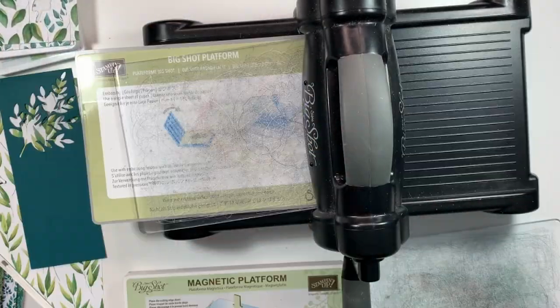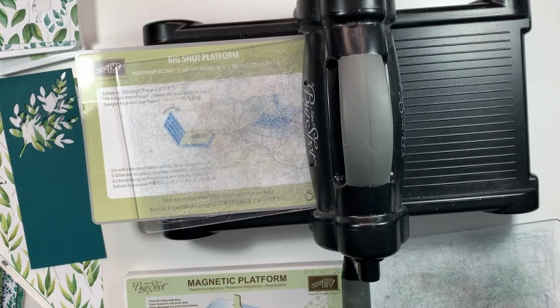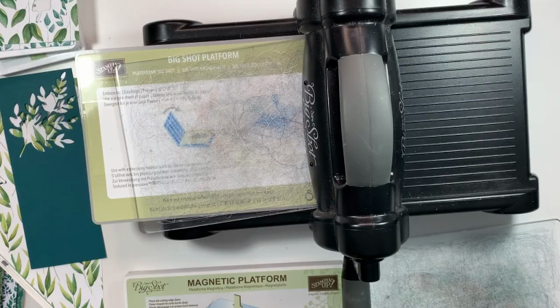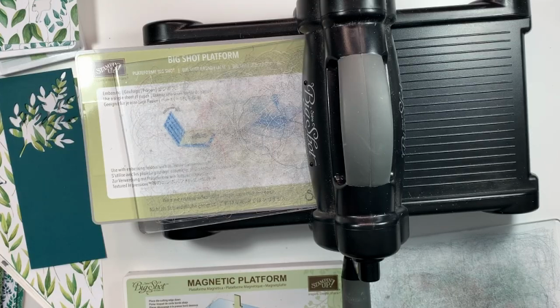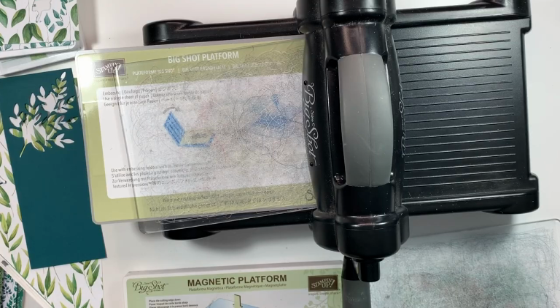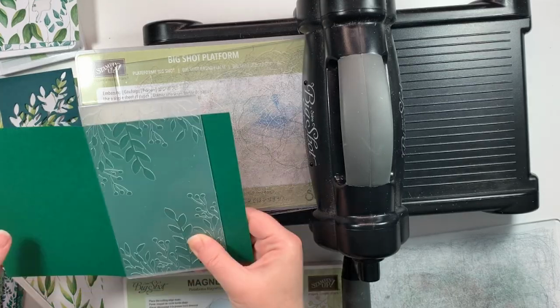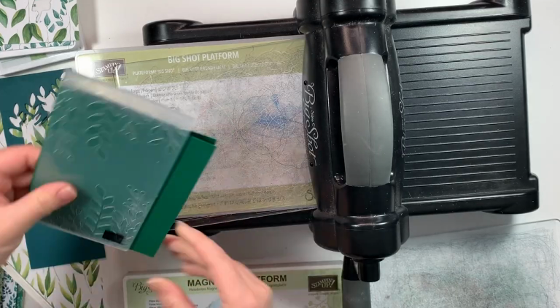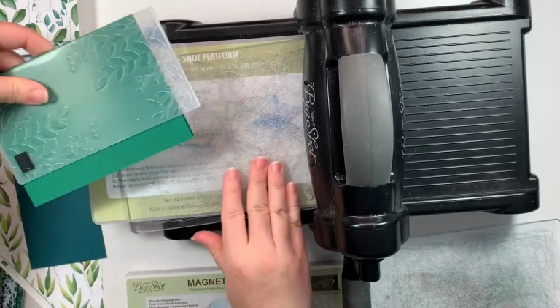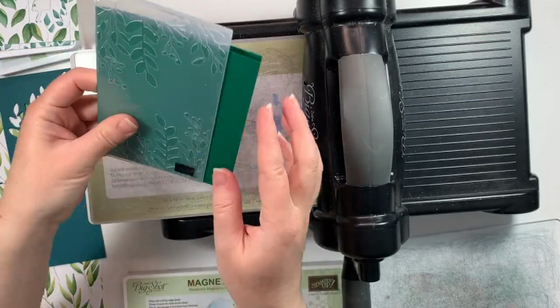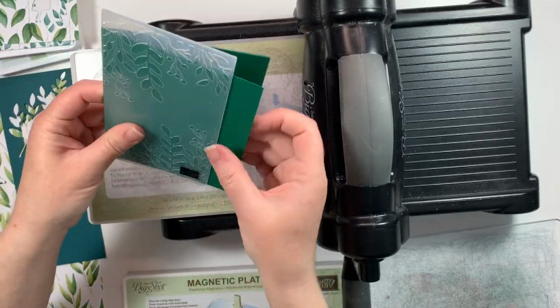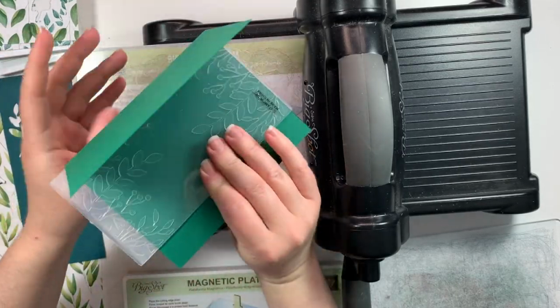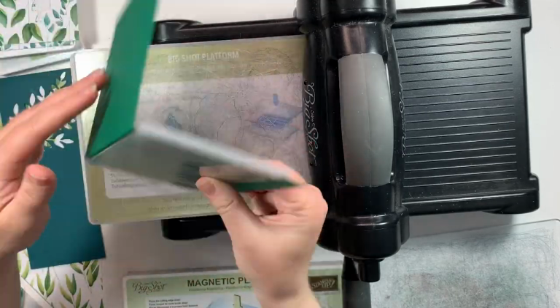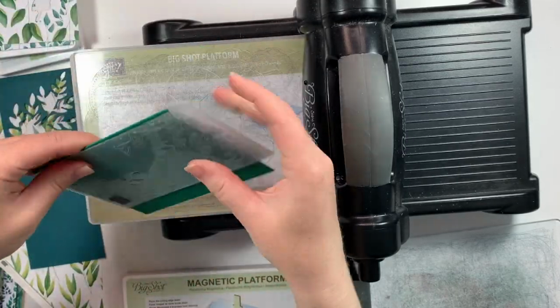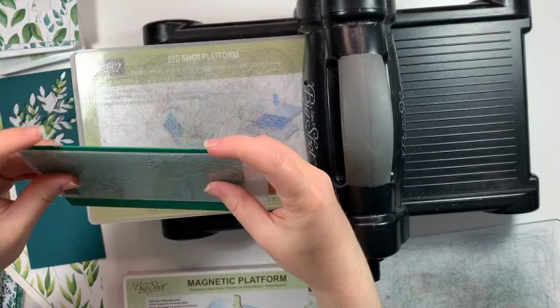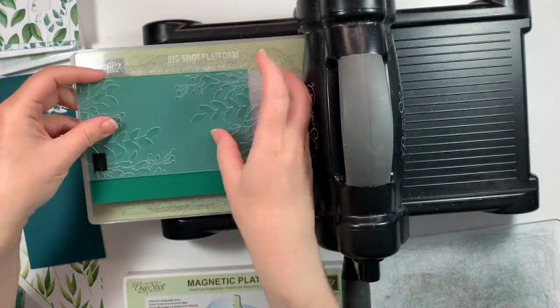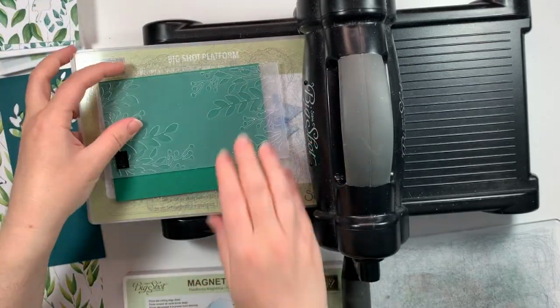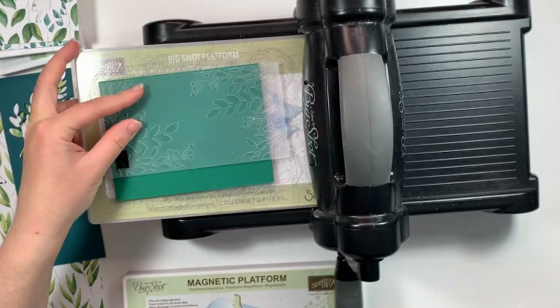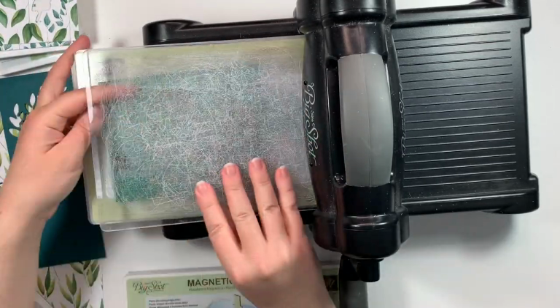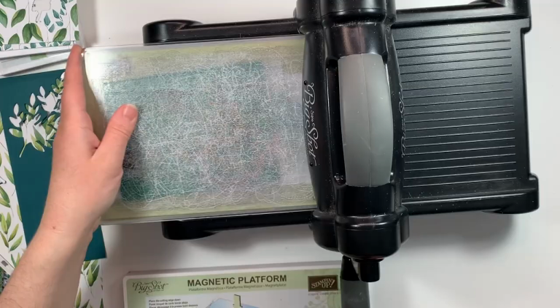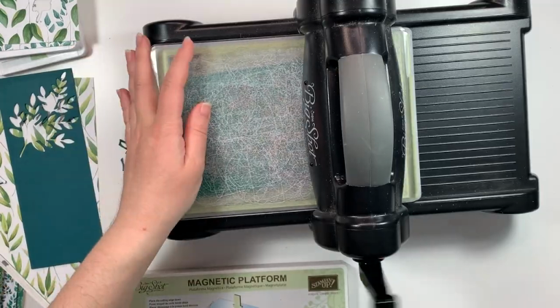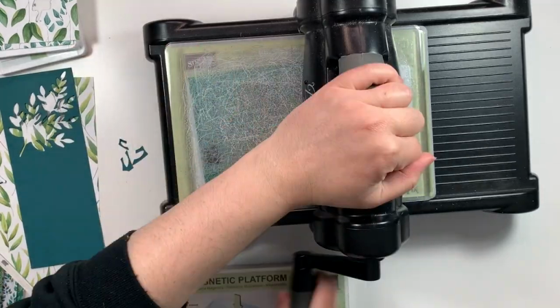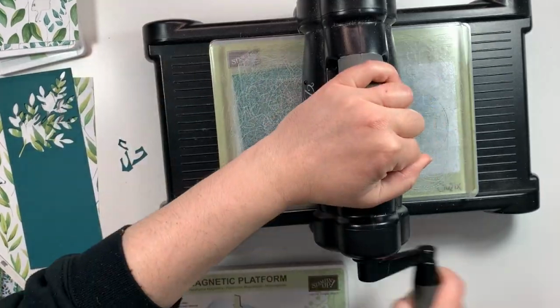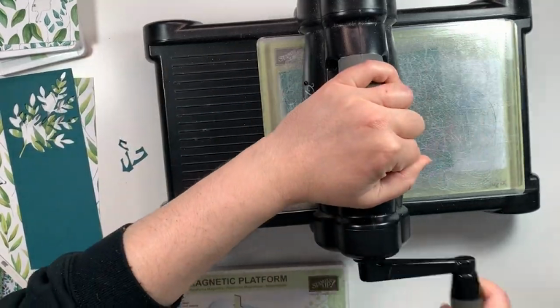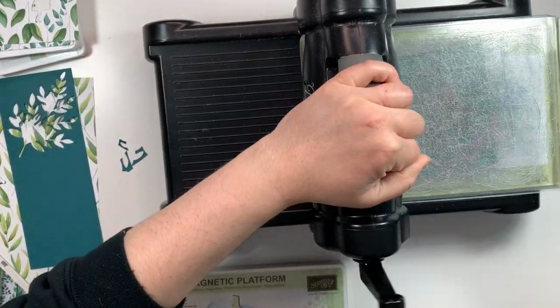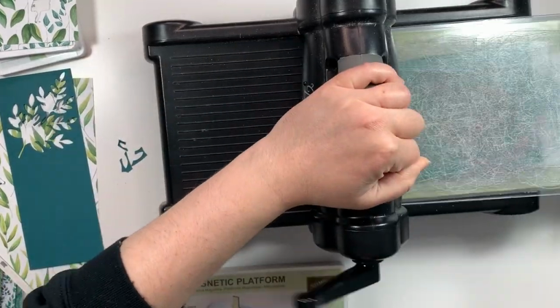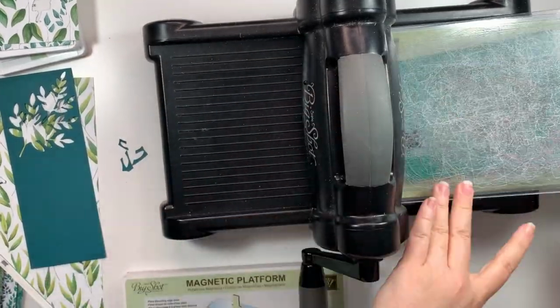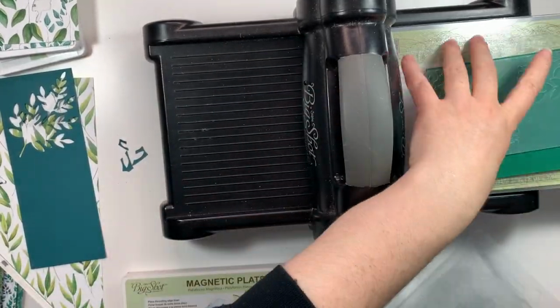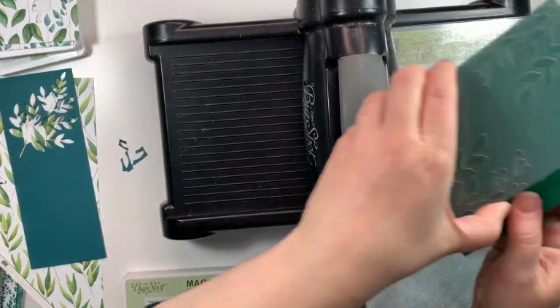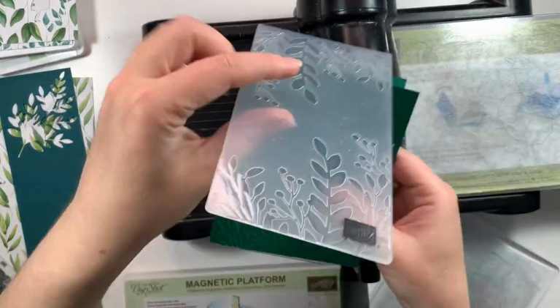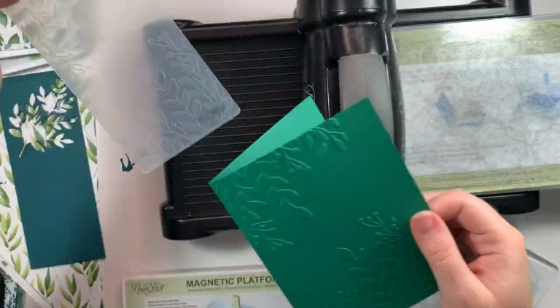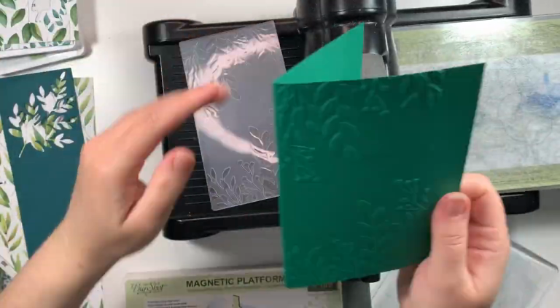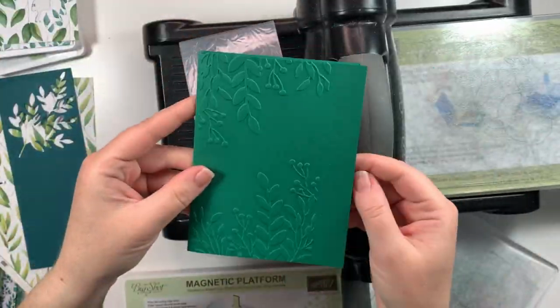I switched out my magnetic platform for the traditional platform and now I'm going to emboss that beautiful Pretty Peacock cardstock.